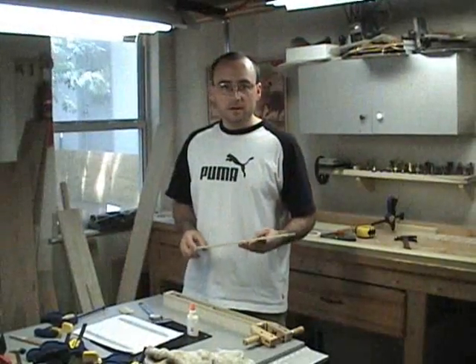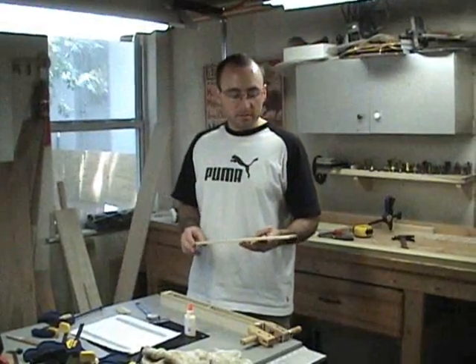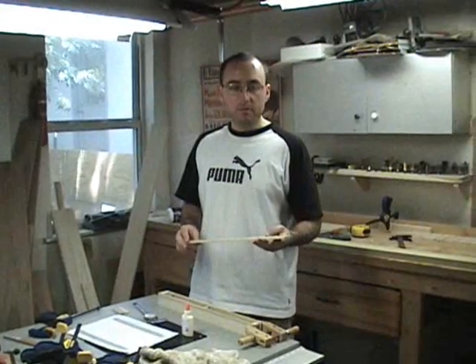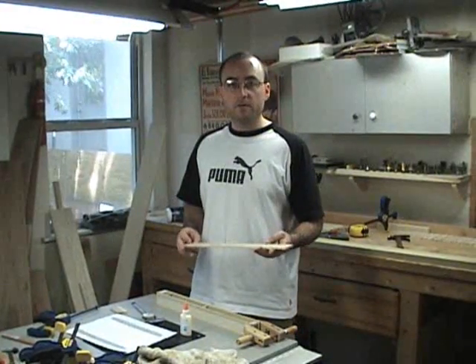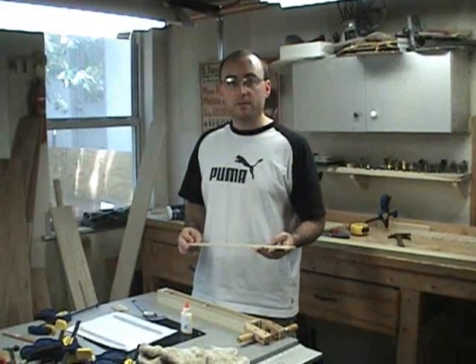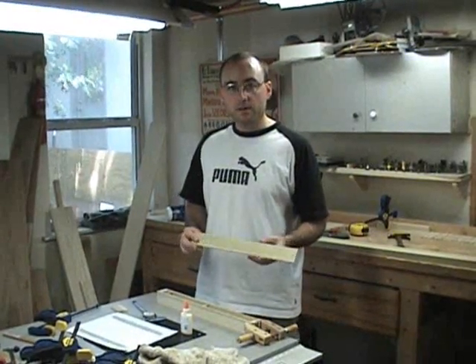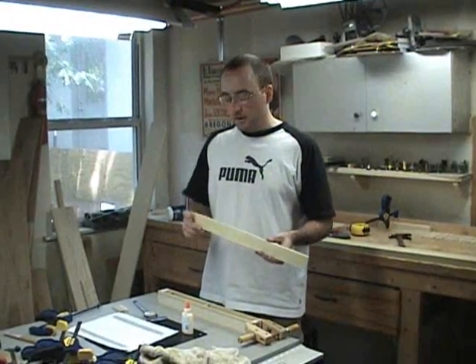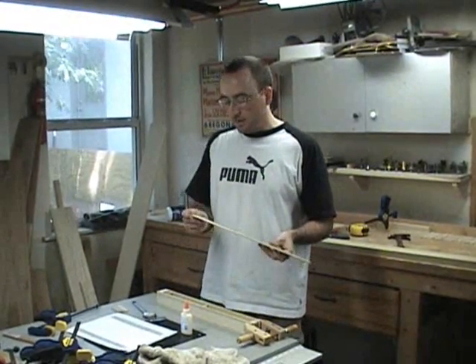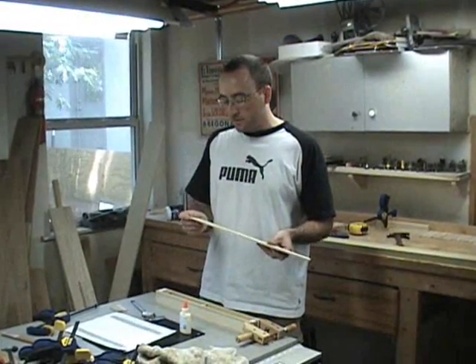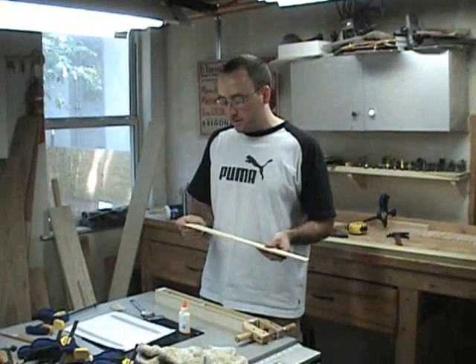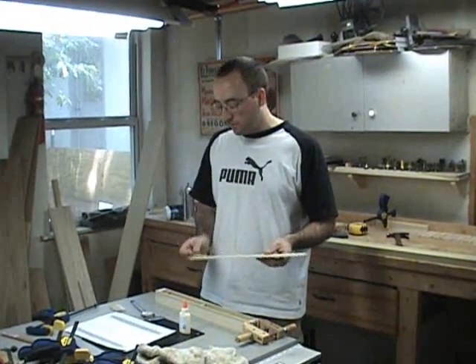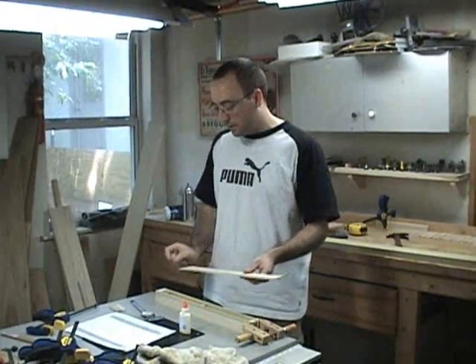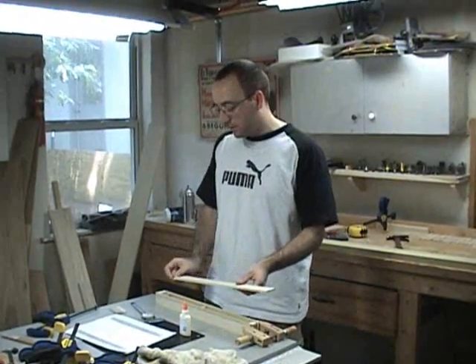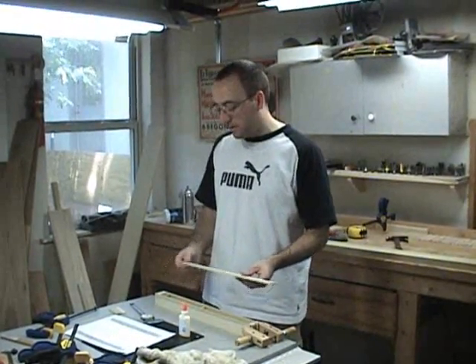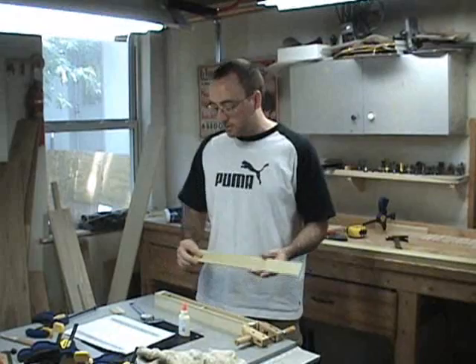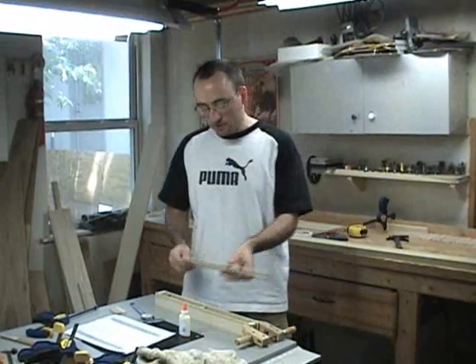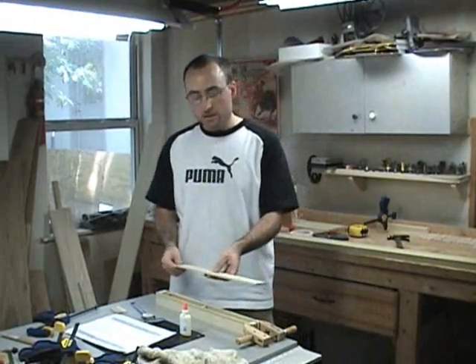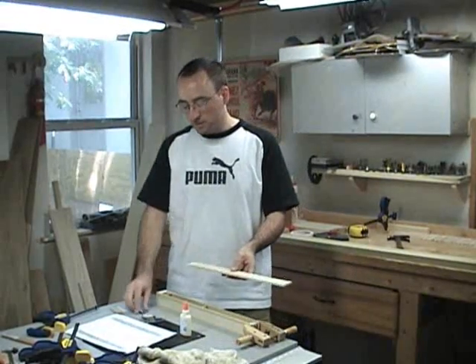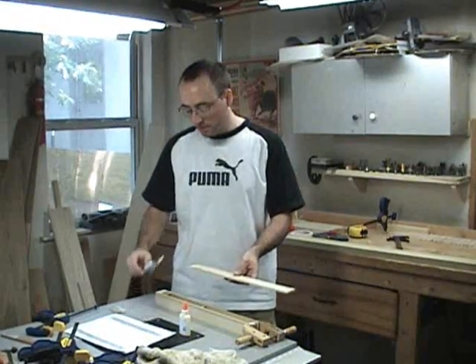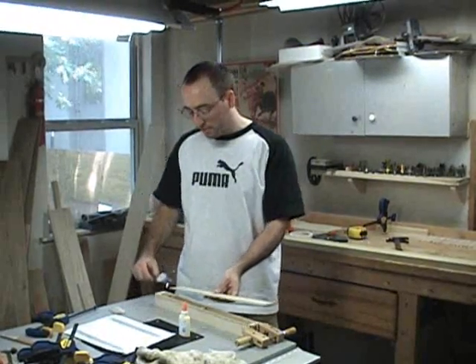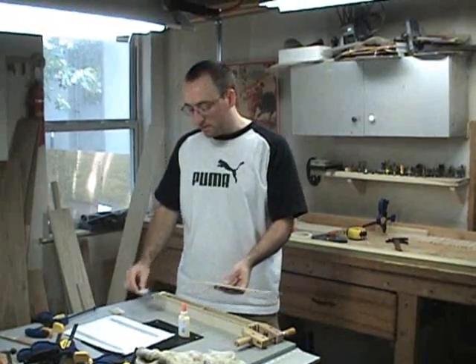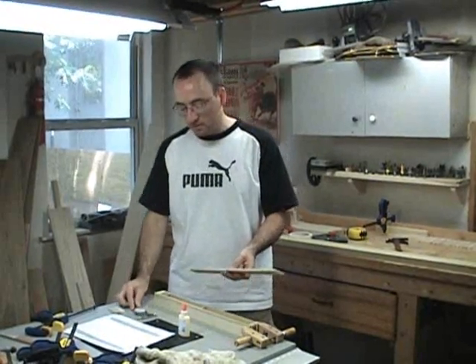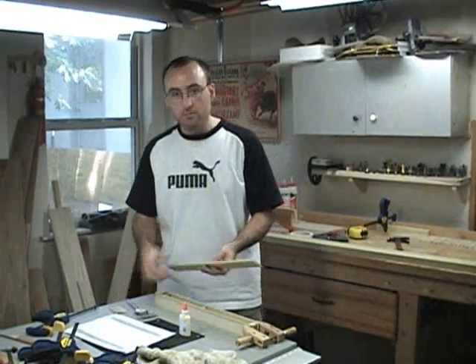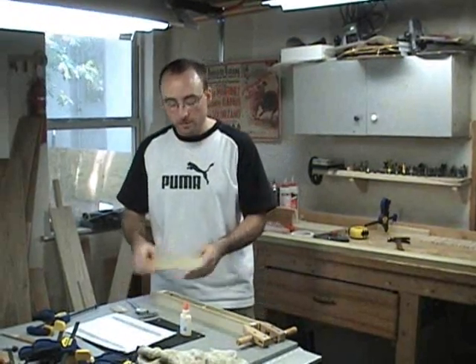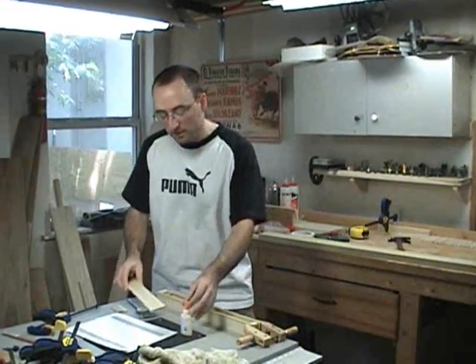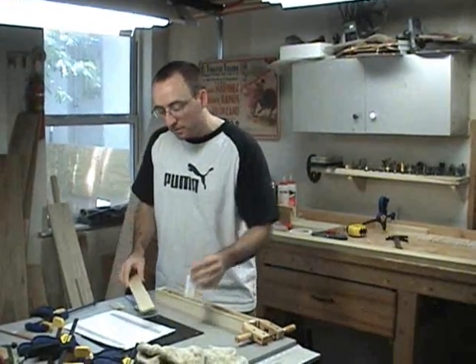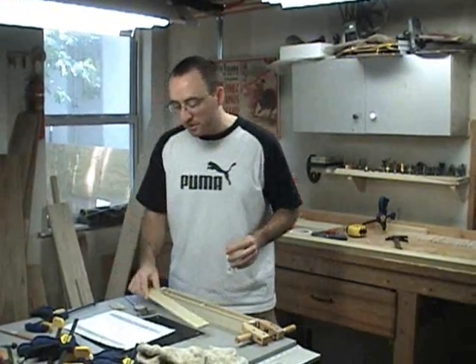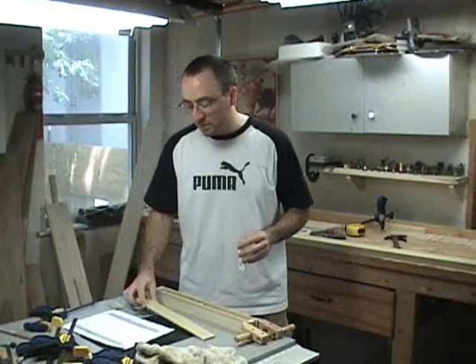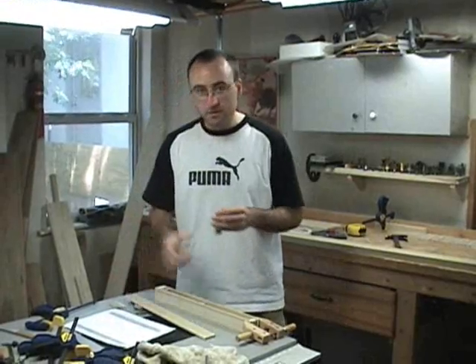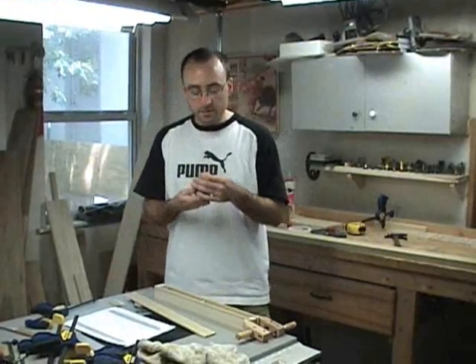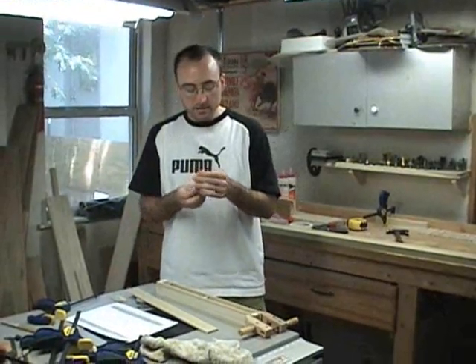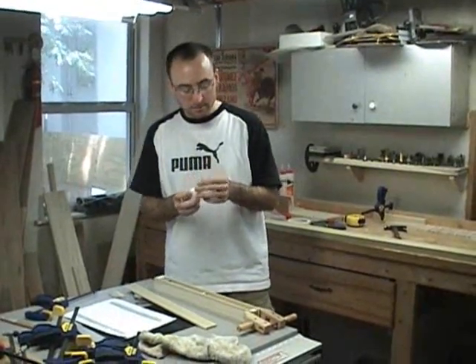The next step is to glue the front face of the pipe on, and the bottom of this face will form the upper lip of the mouth. So I'll be sure to set this position with my calipers to get the proper mouth height, which for this pipe is three hundred and thirty-six thousandths.